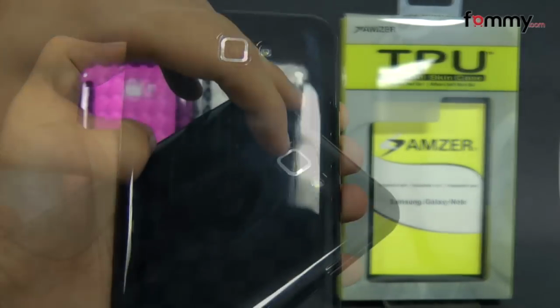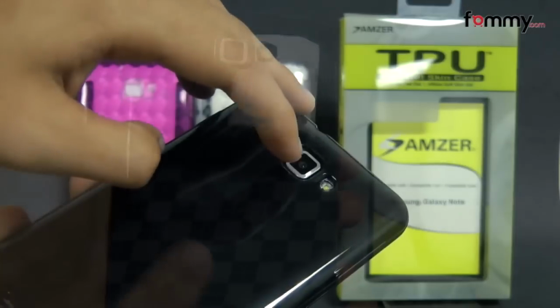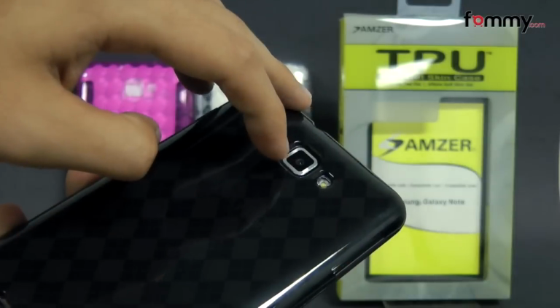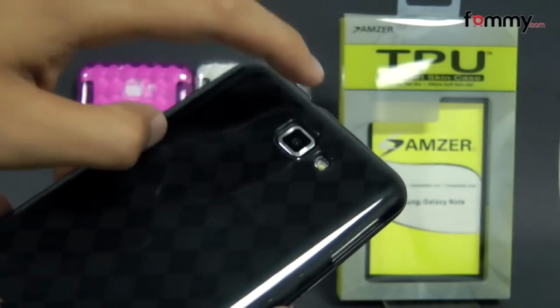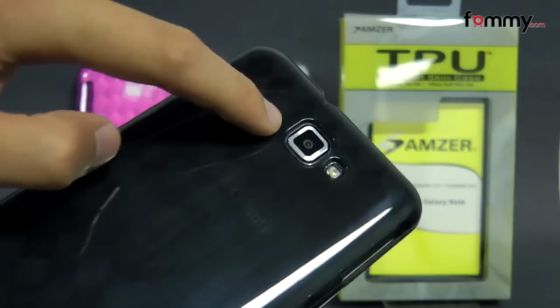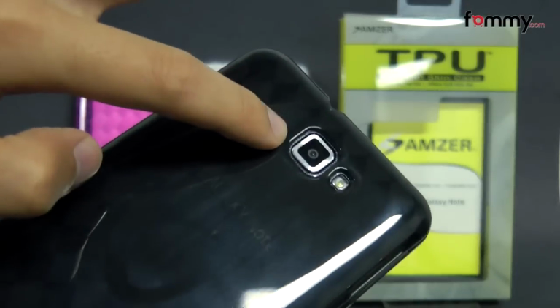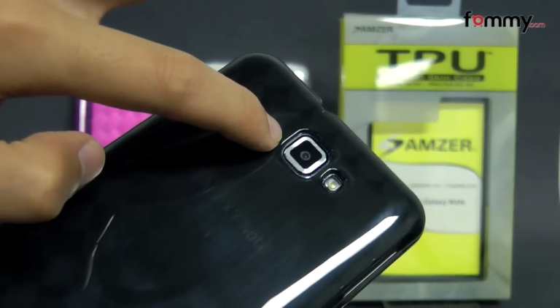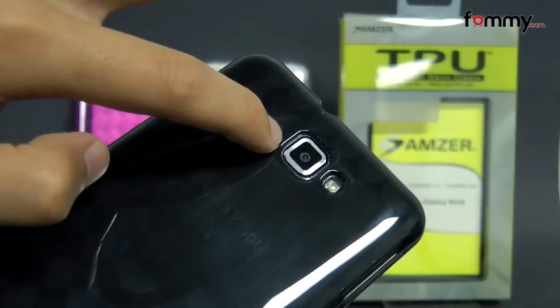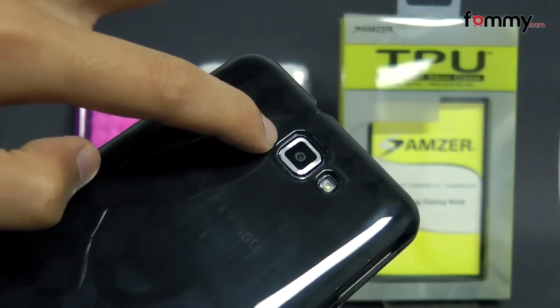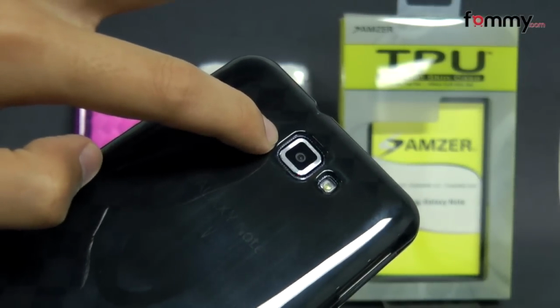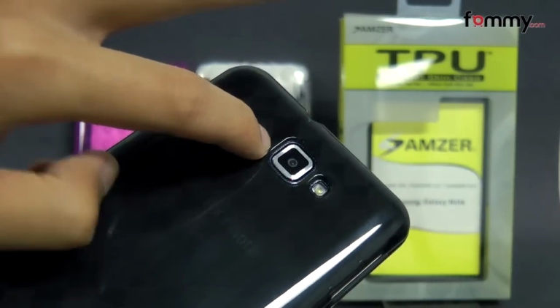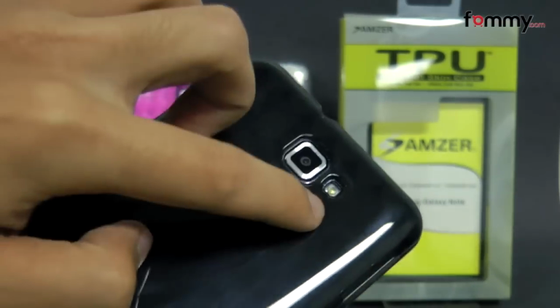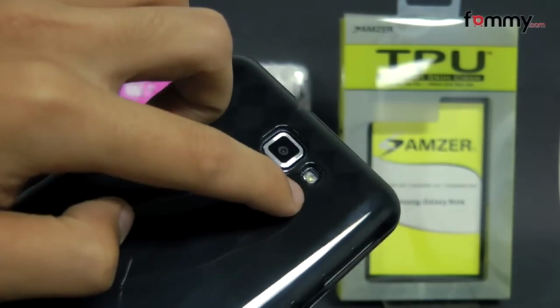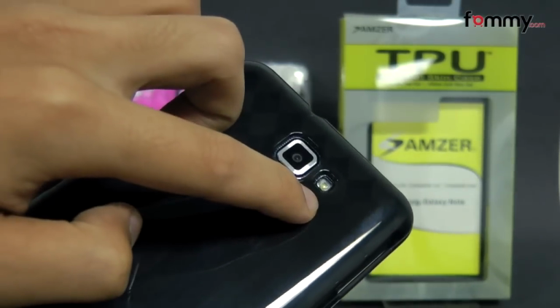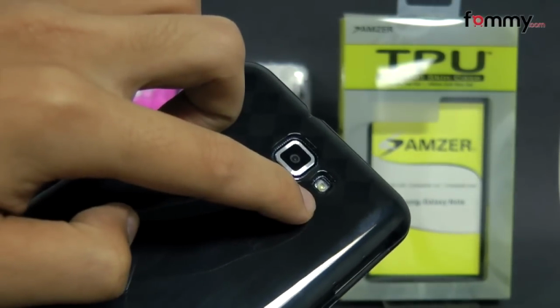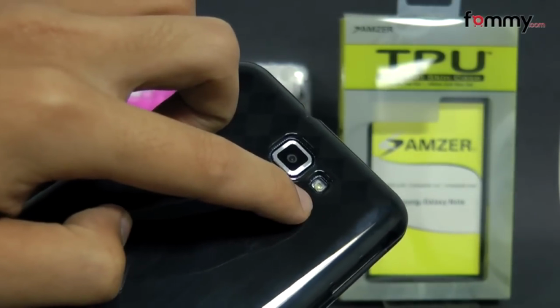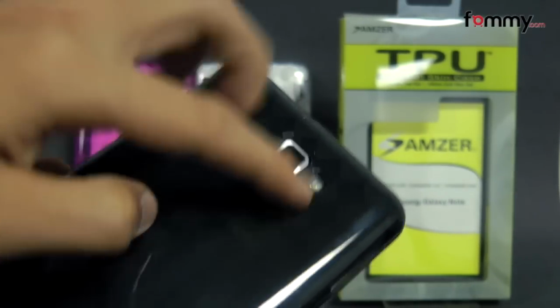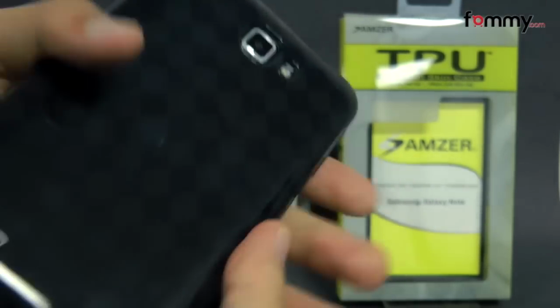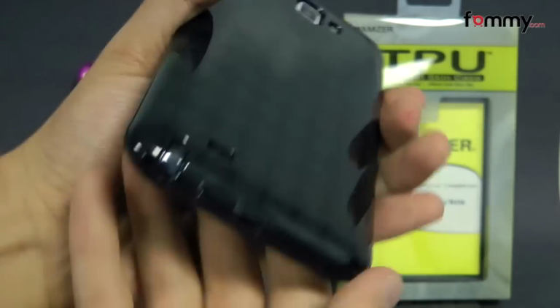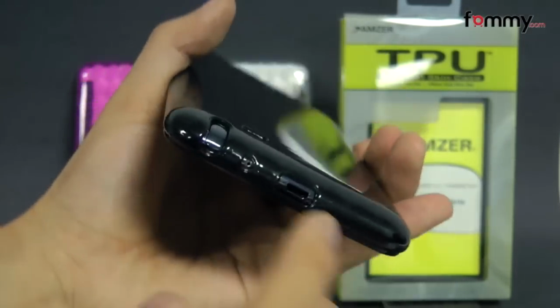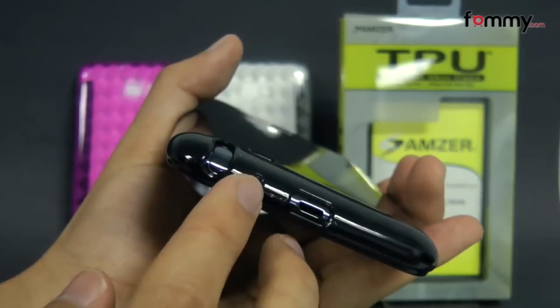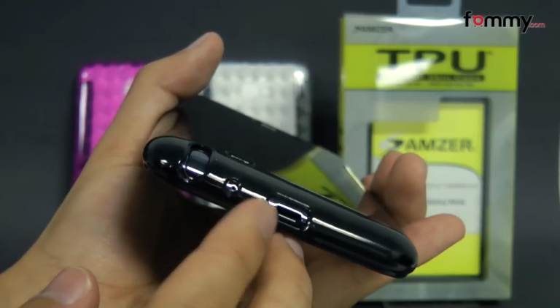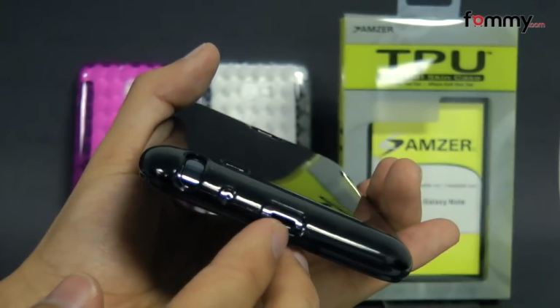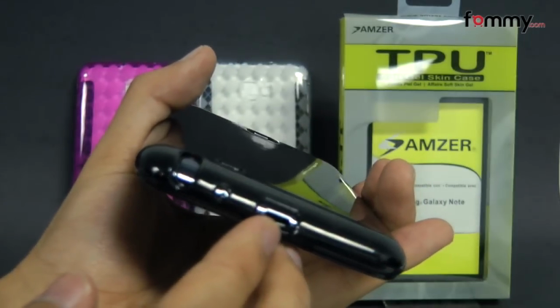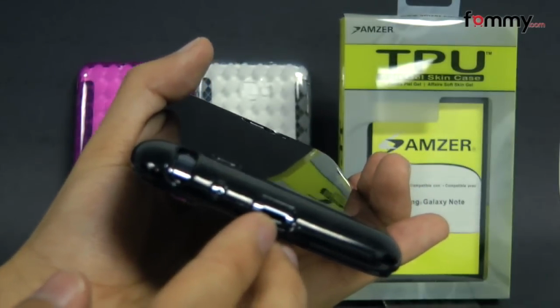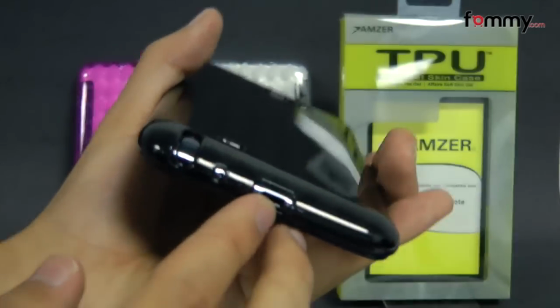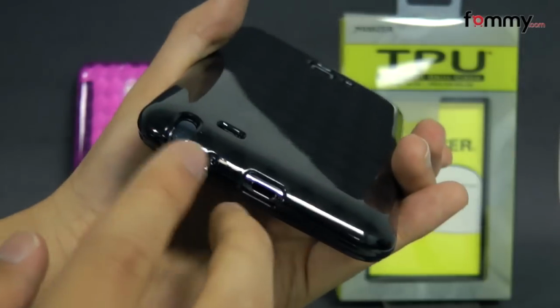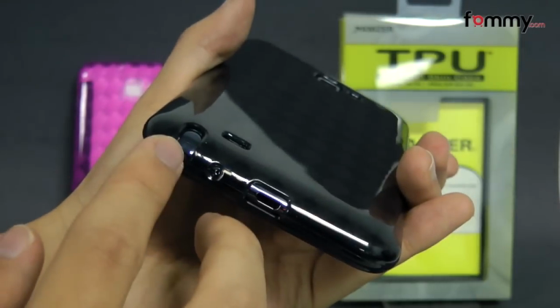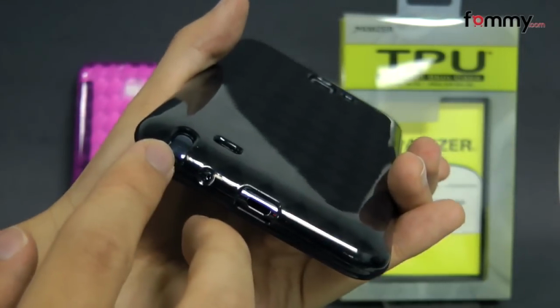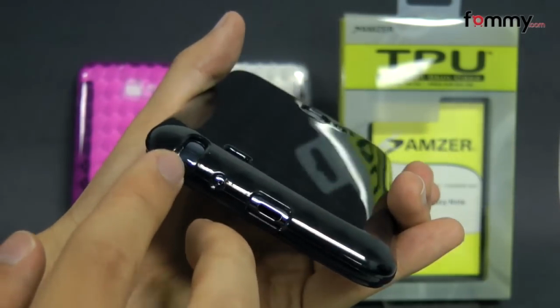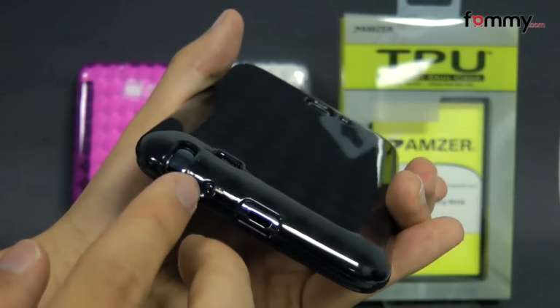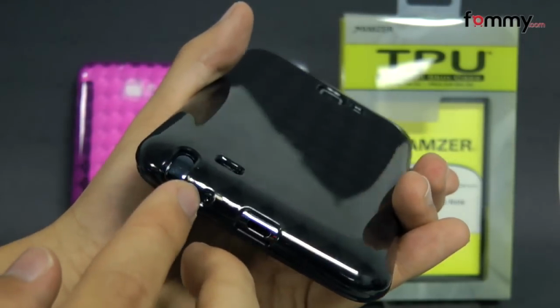The case features precise cutouts for full access, including cutouts for your camera, LED flash. Here at the bottom they have a cutout for your charging port, your stylus, and your mic.